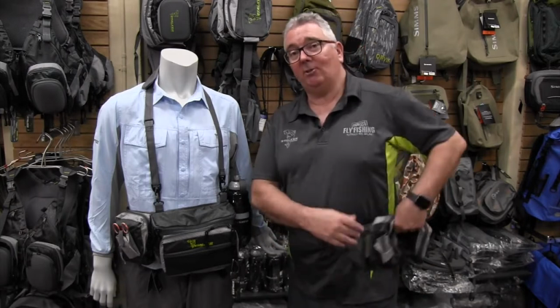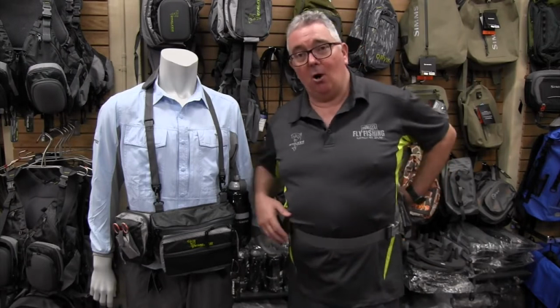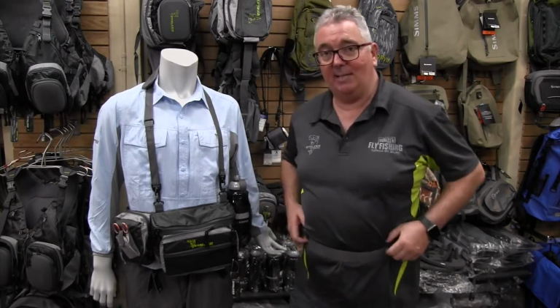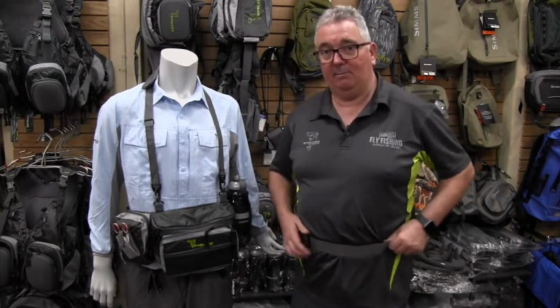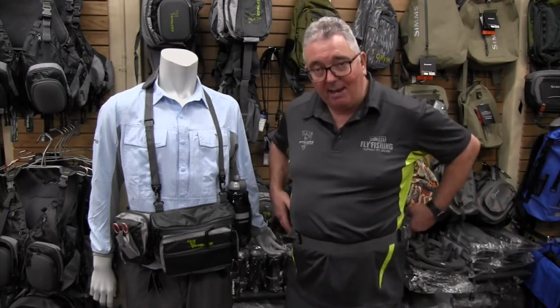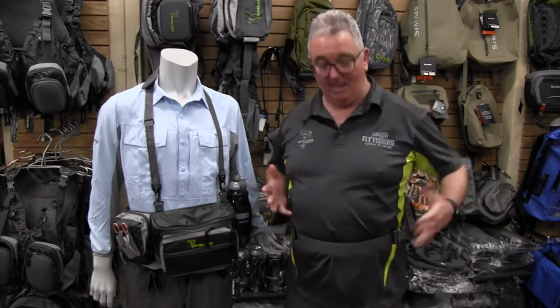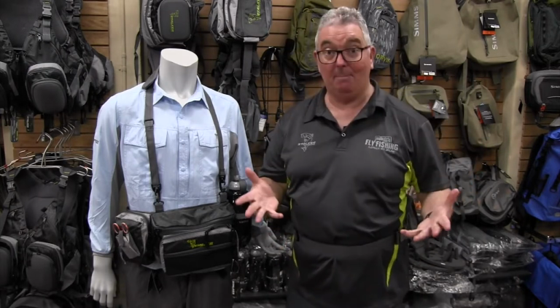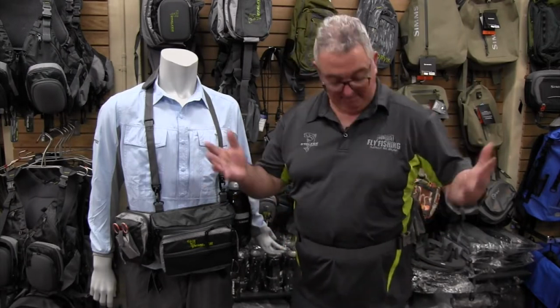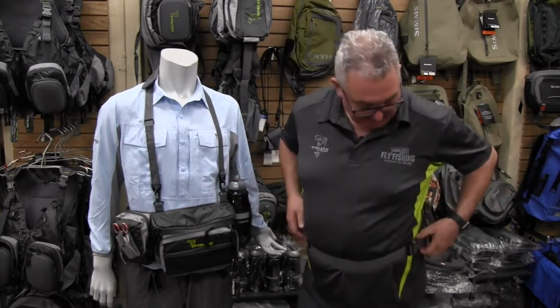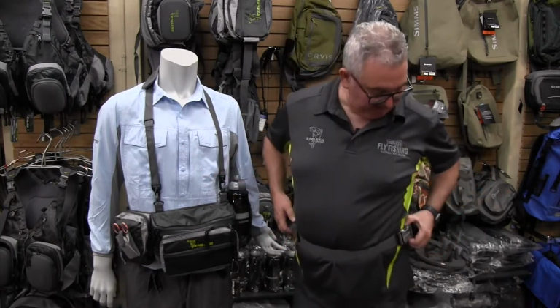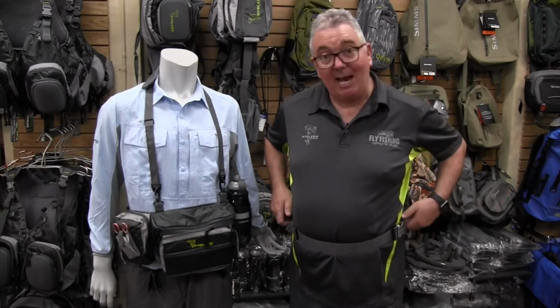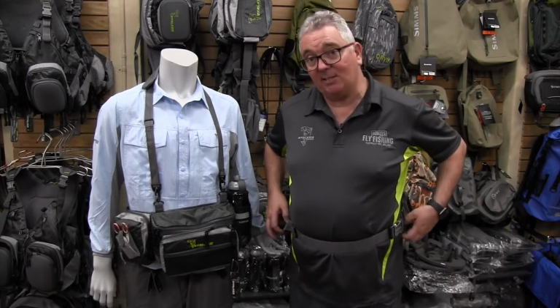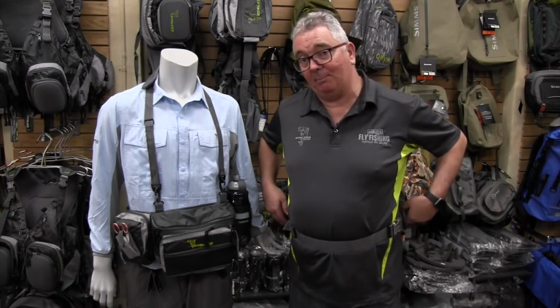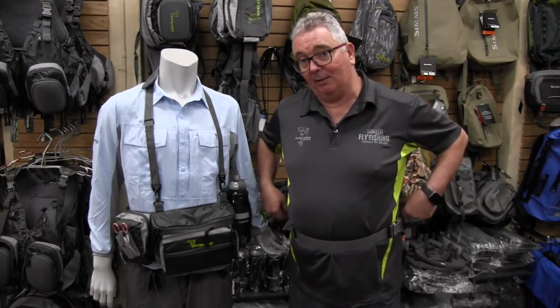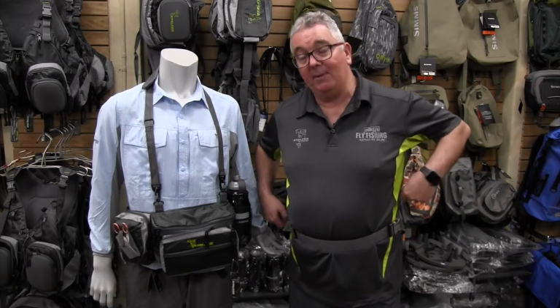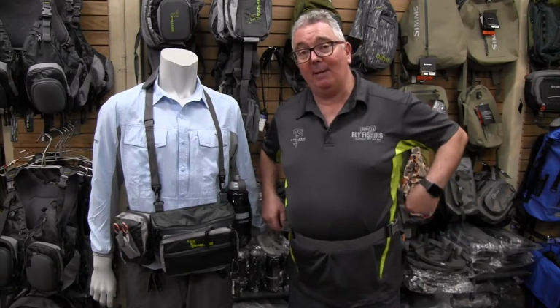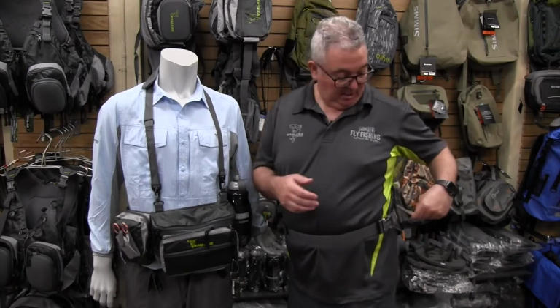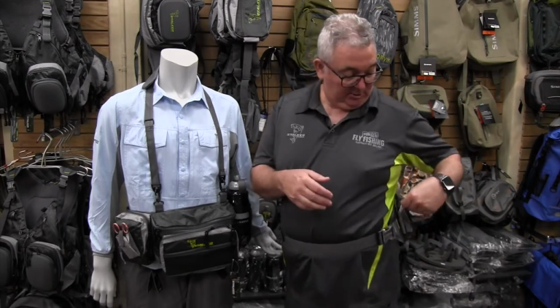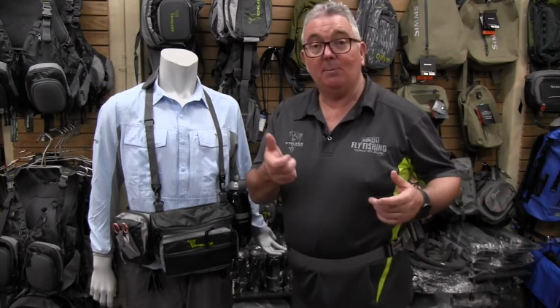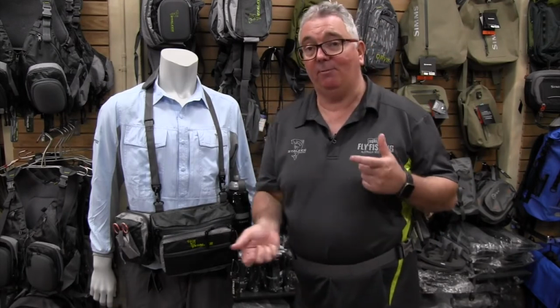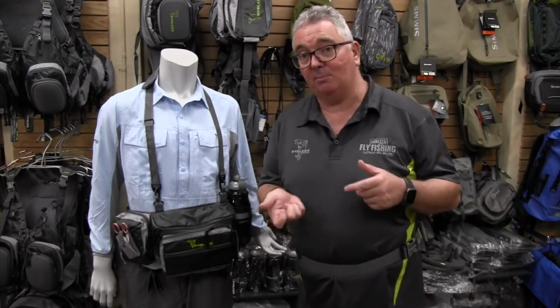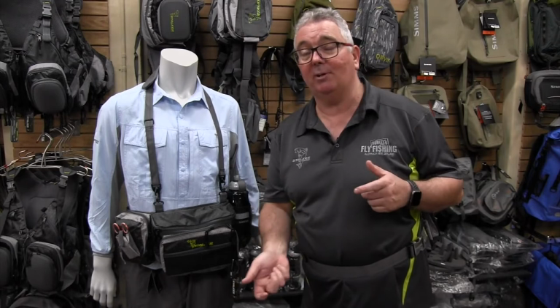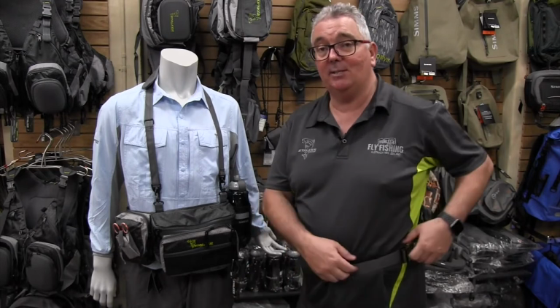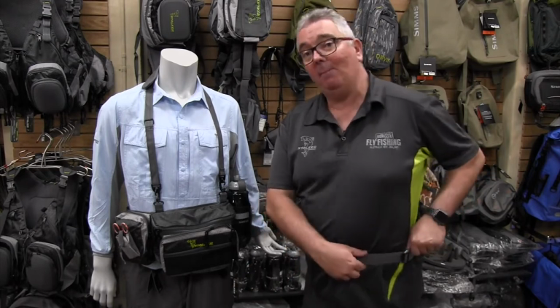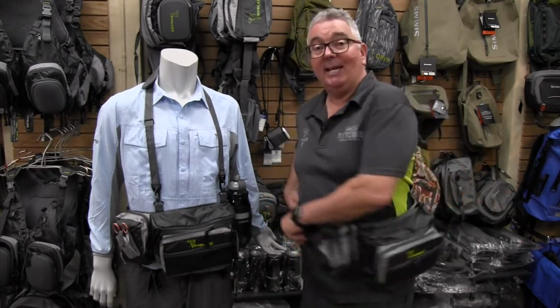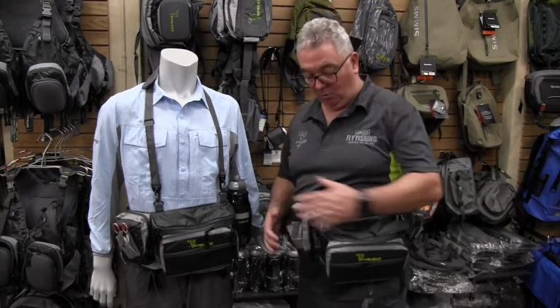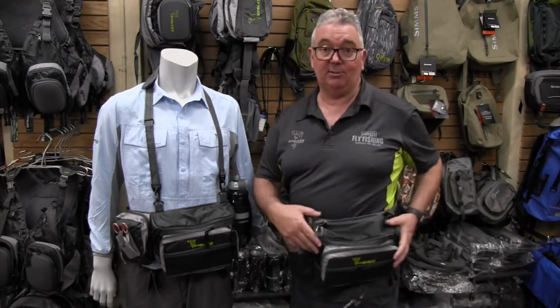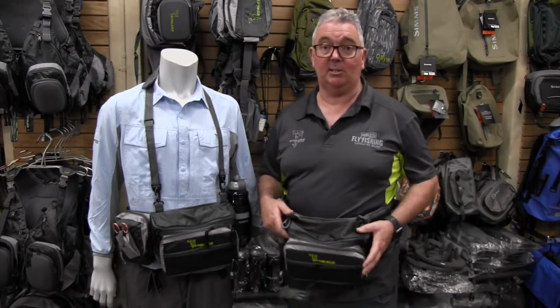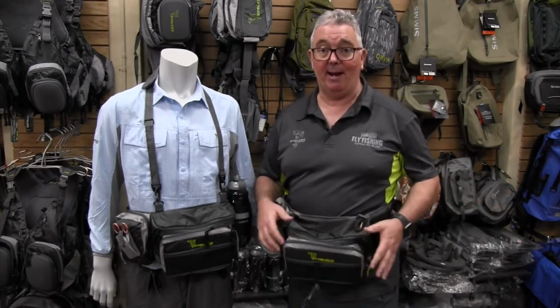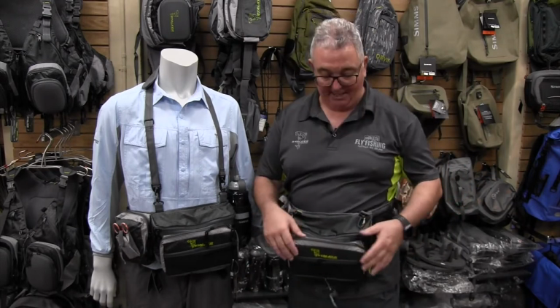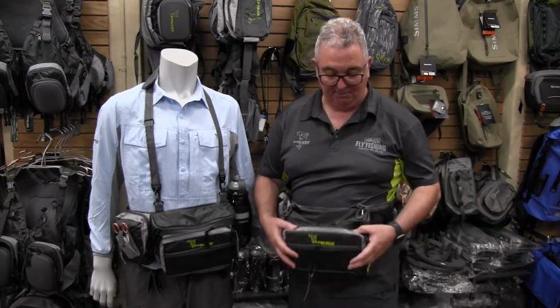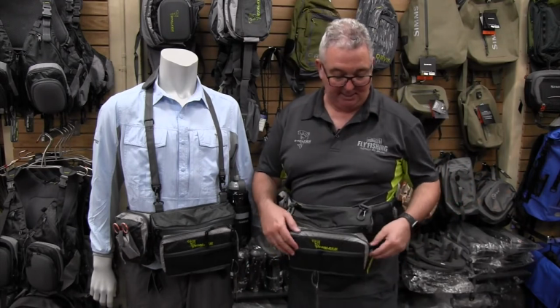Most of the time it's around the back, but it still gives you access to a couple of little pigtail holders, which you might have your forceps and hook releases. And if you need some more access, you literally just slide it around and you've got everything you need.